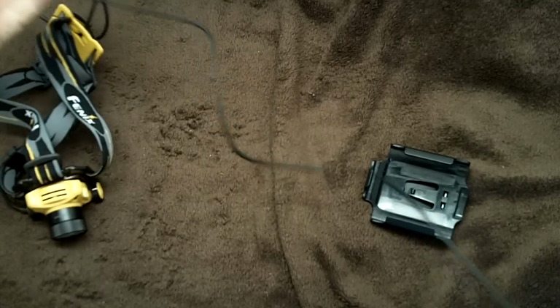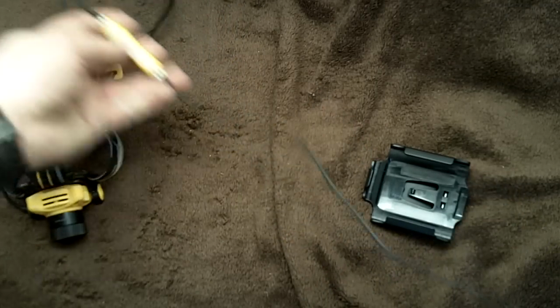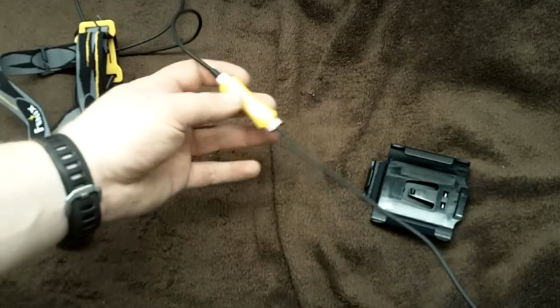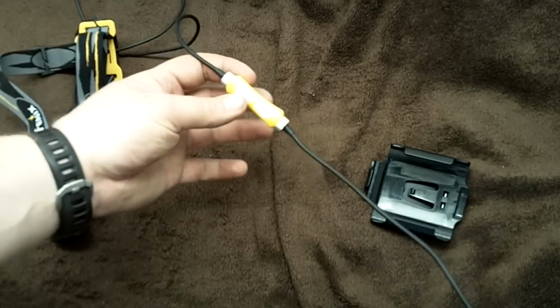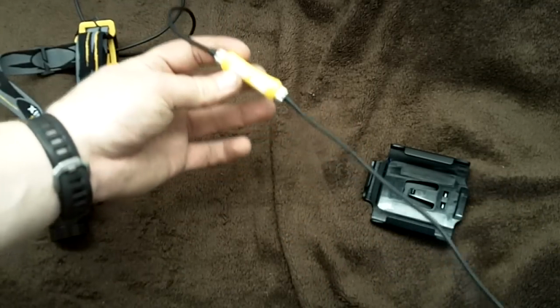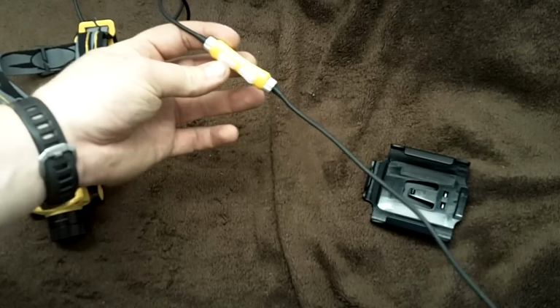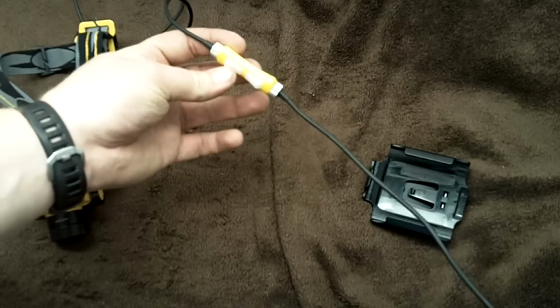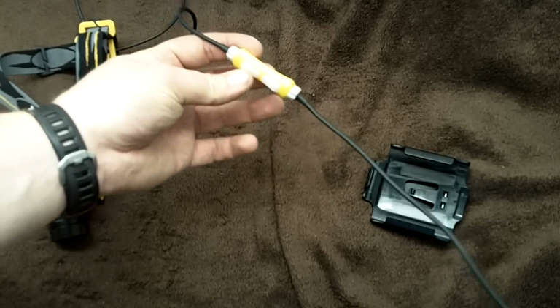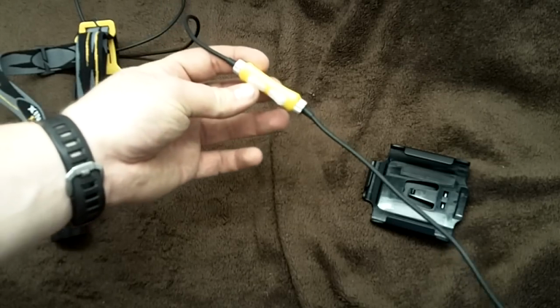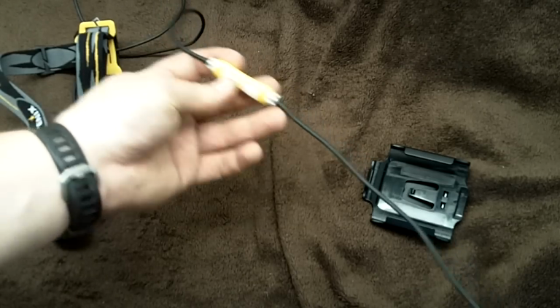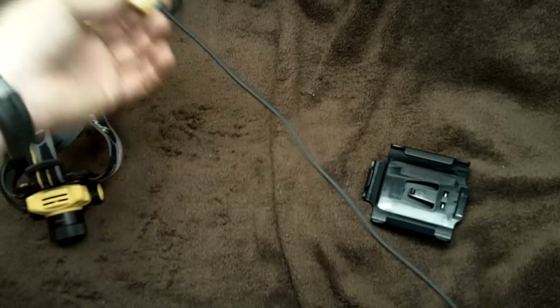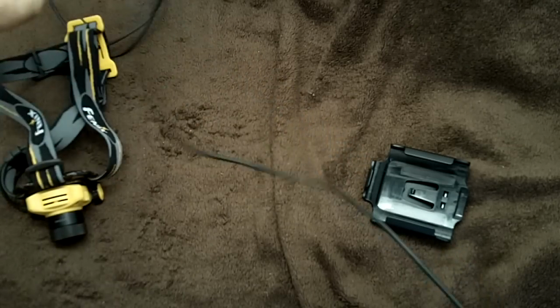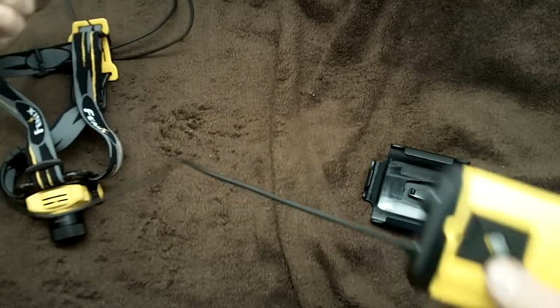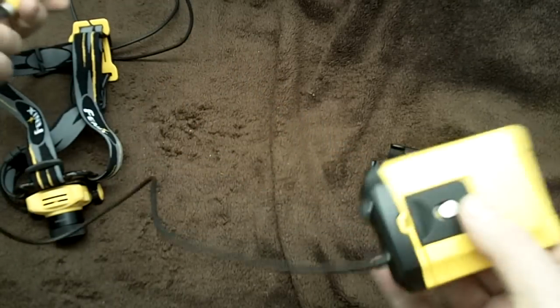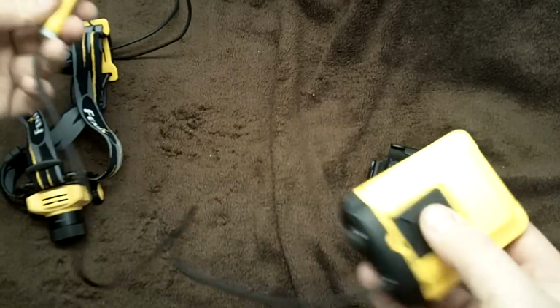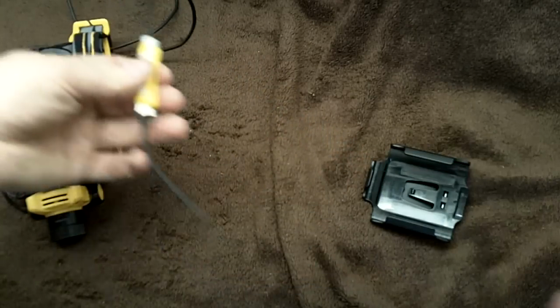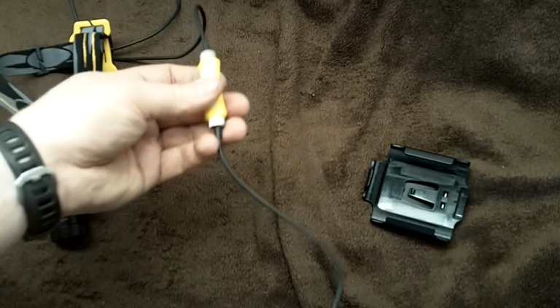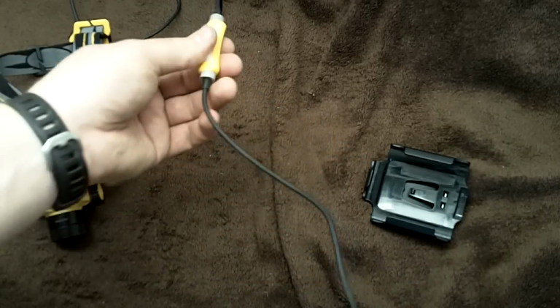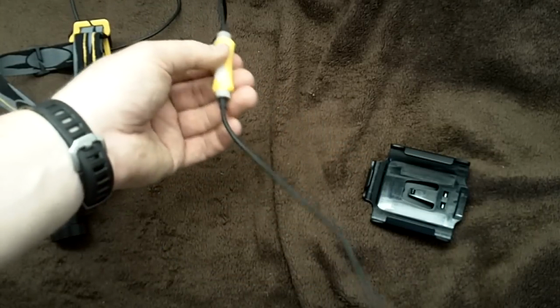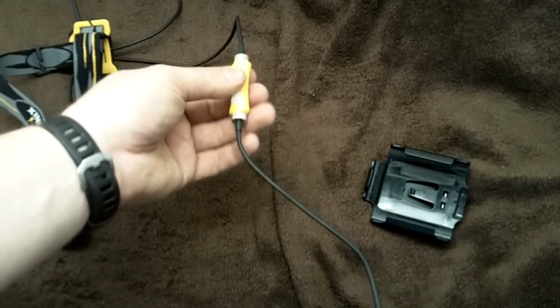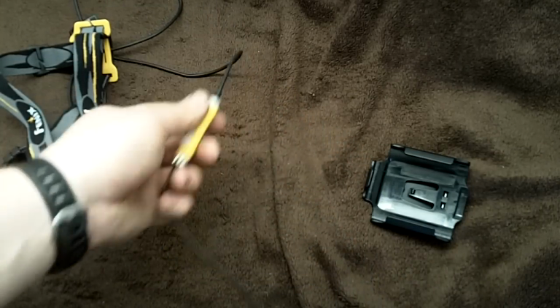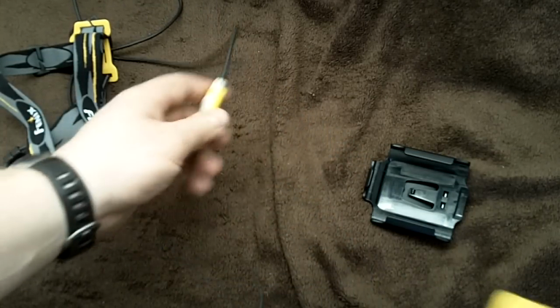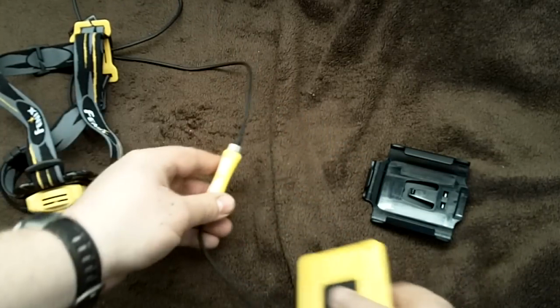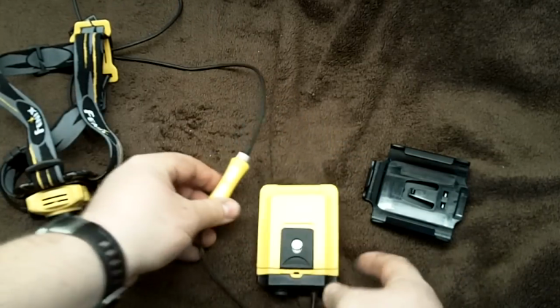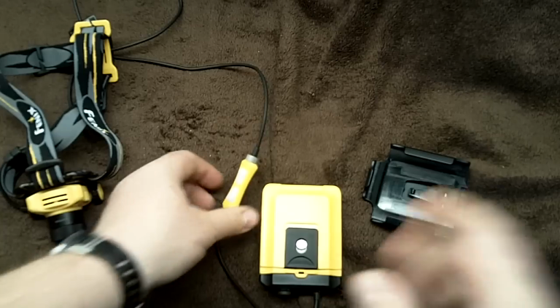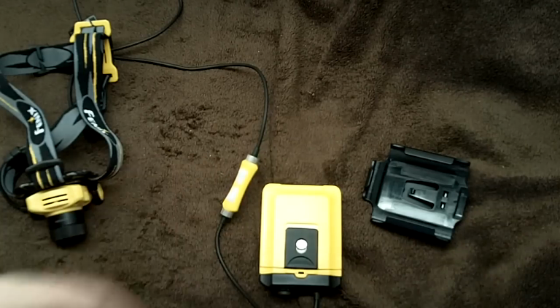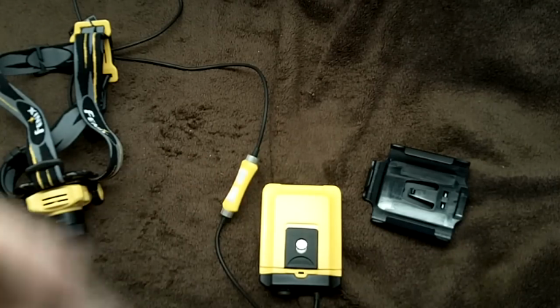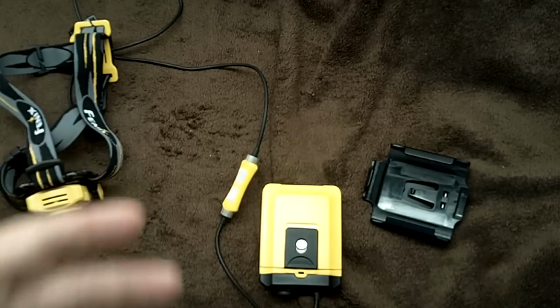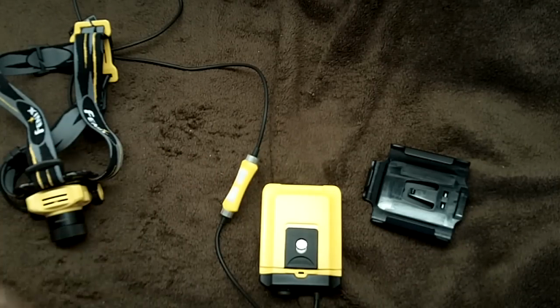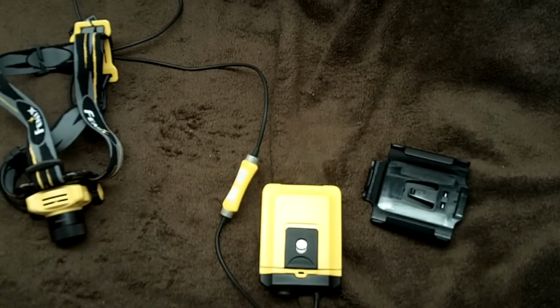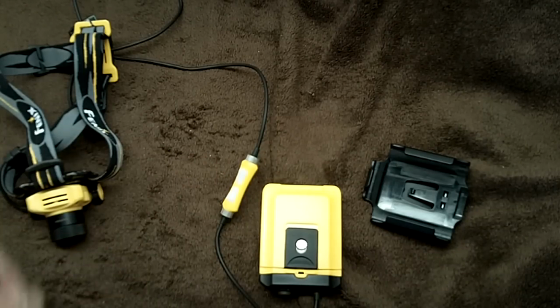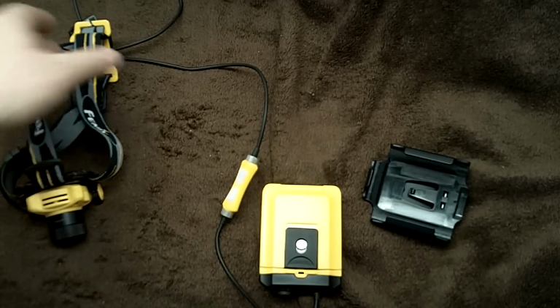You can't move the switch up and down on the cable, so it depends on where you put the pack as to where the switch is going to end up. It's something you have to have a little forethought about with where you're putting it.